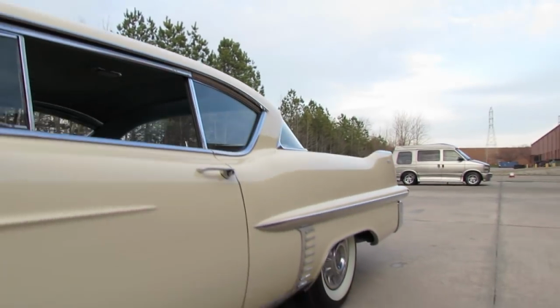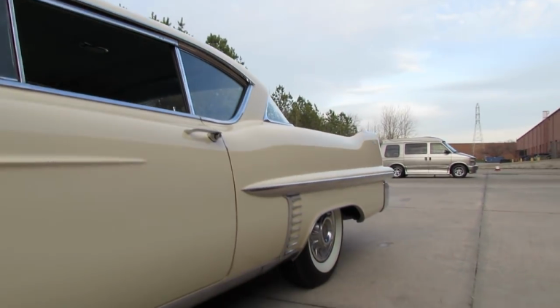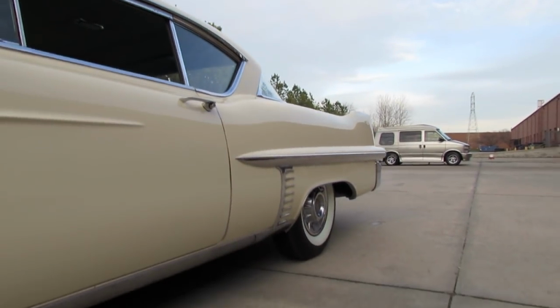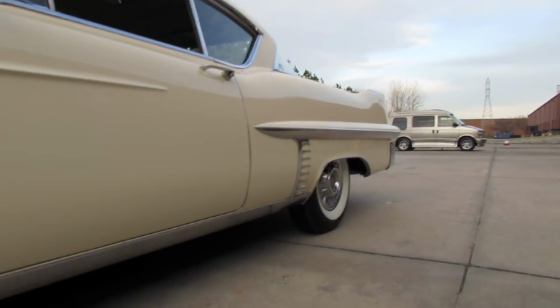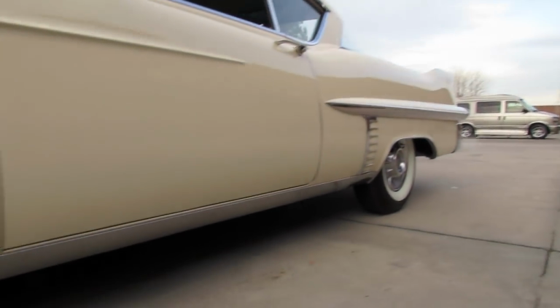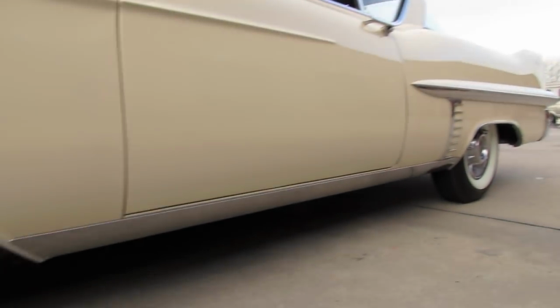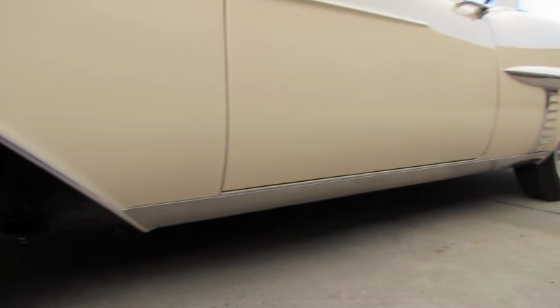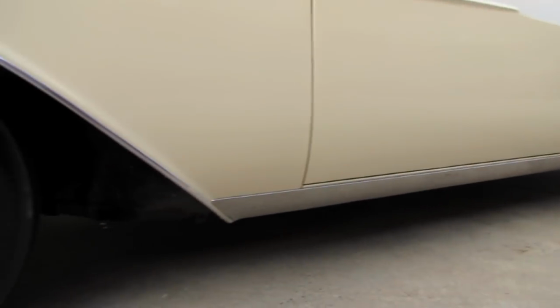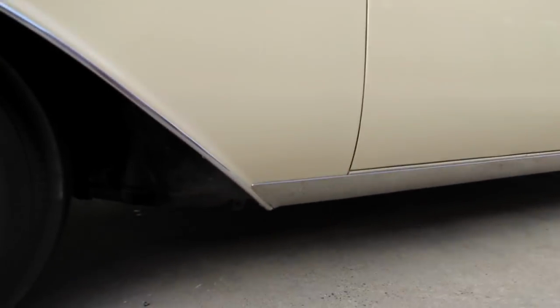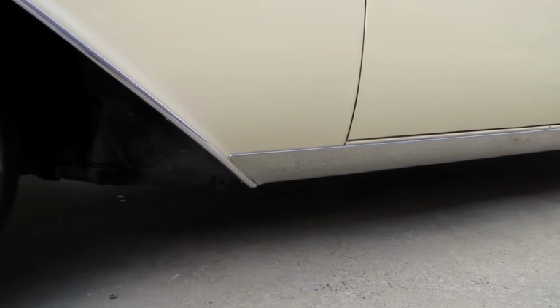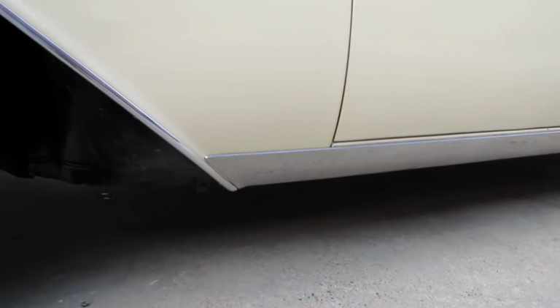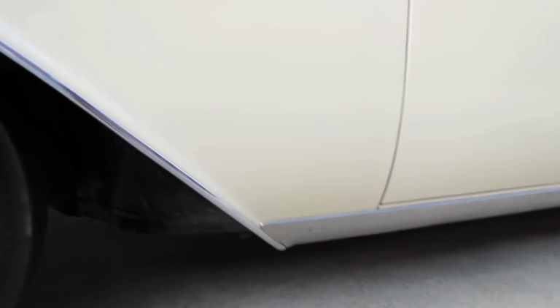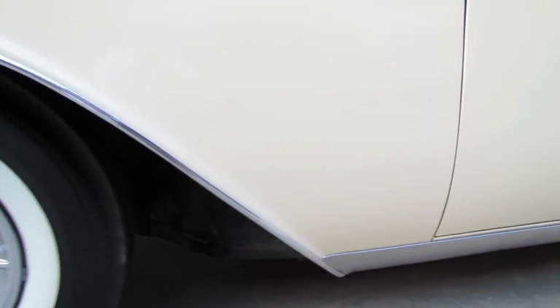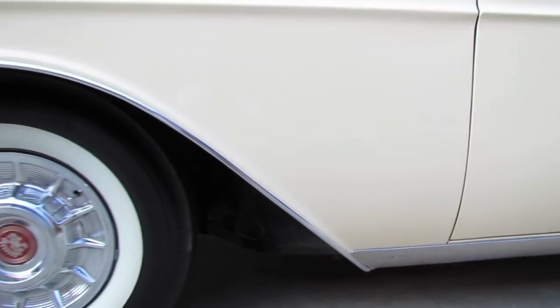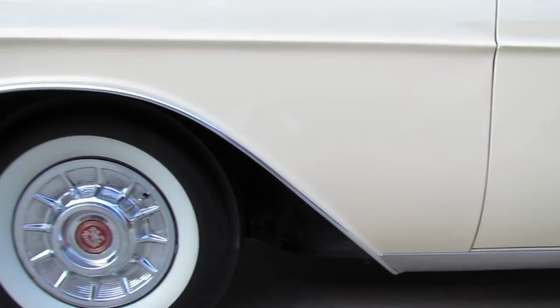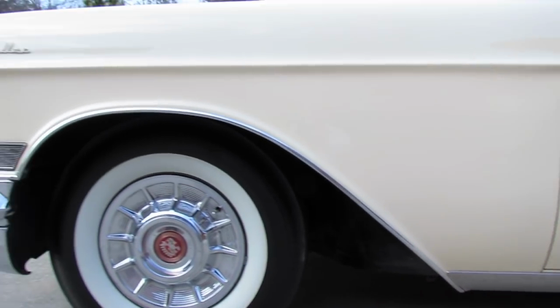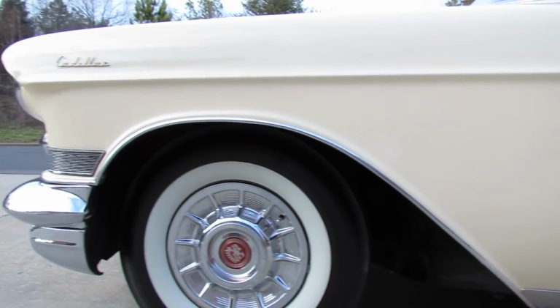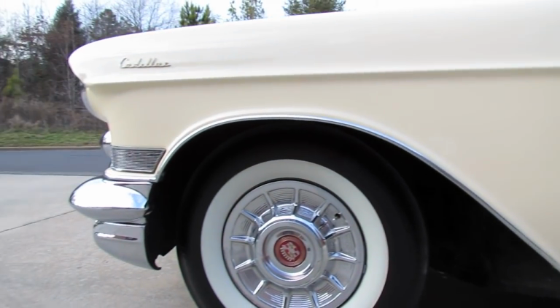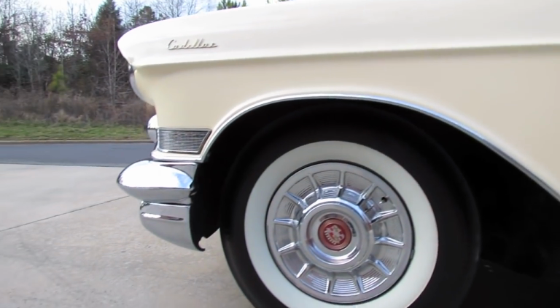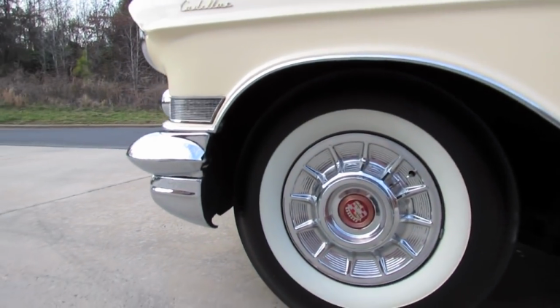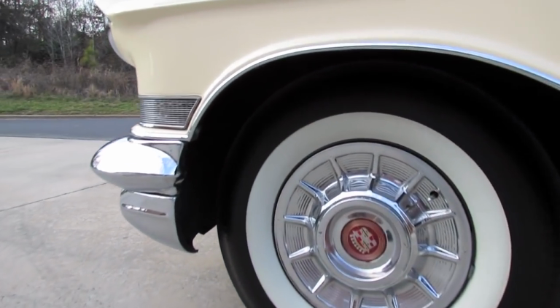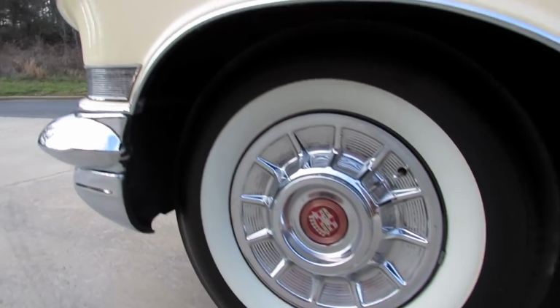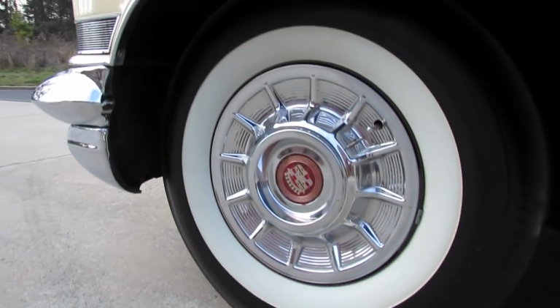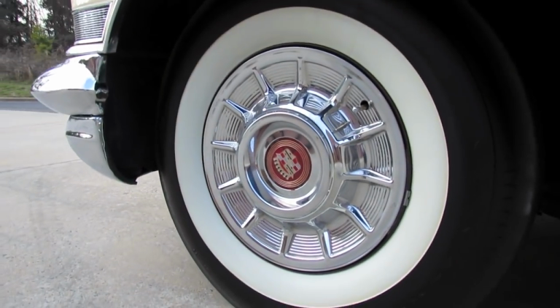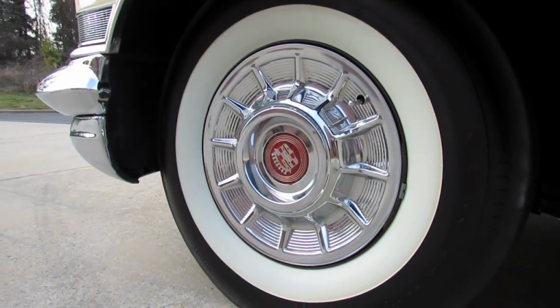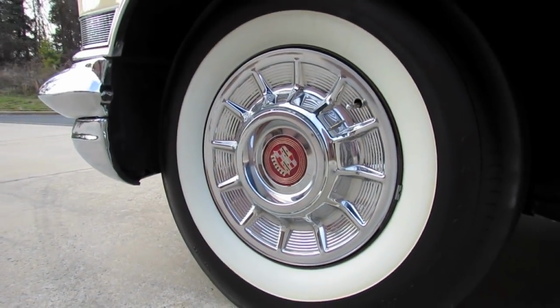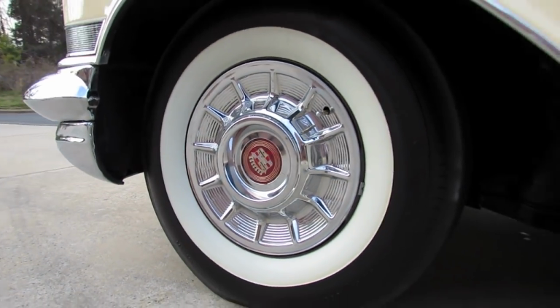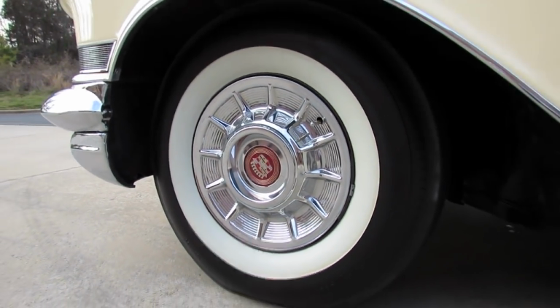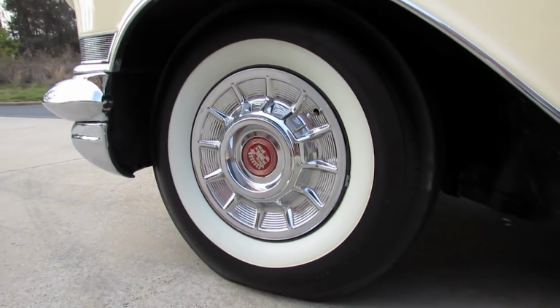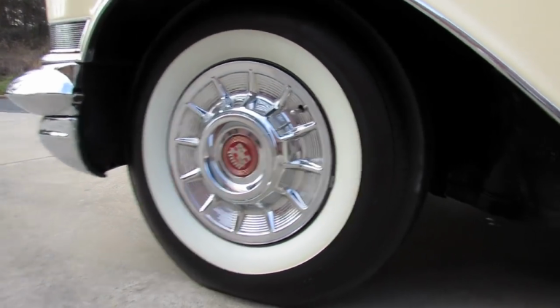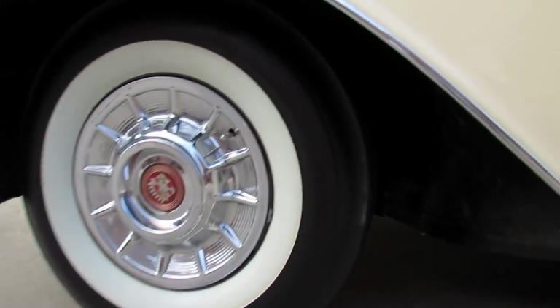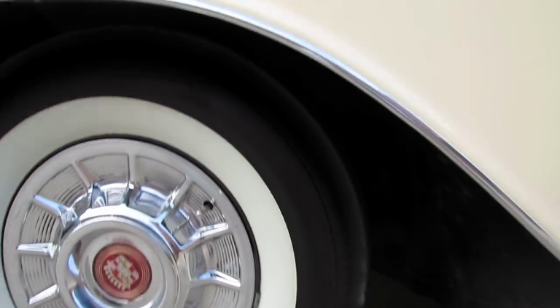Absolutely beautiful and a nearly all-original vehicle. Chrome lower rockers as well as fender accenting going above the wheels, and the correct Cadillac chrome wheel covers with correct white wall tubeless tires.